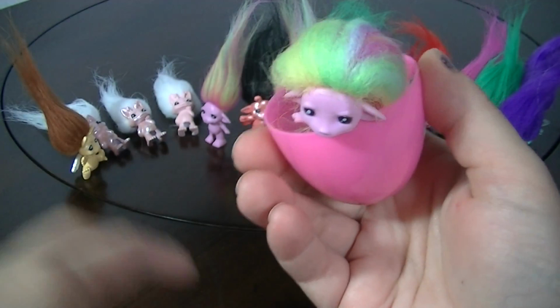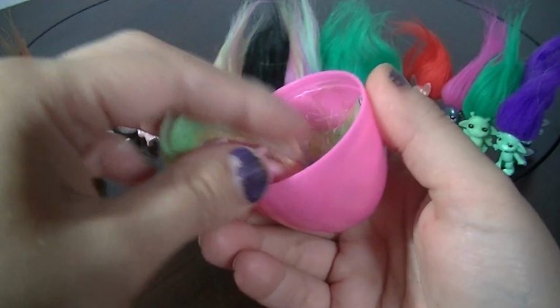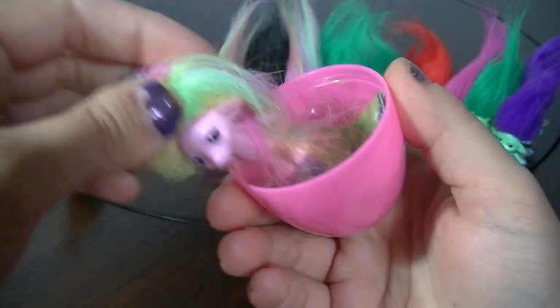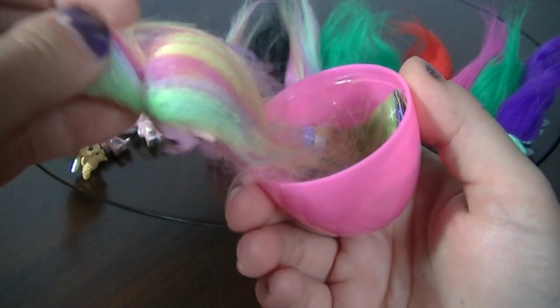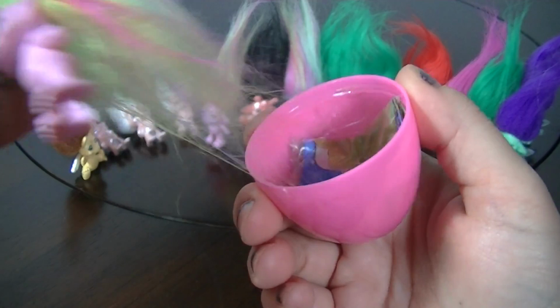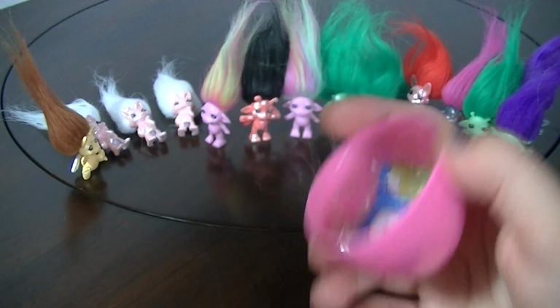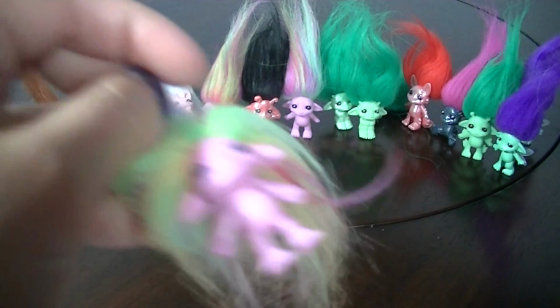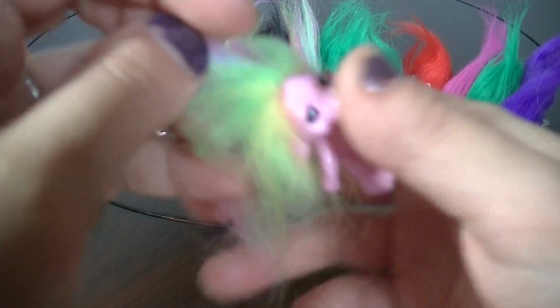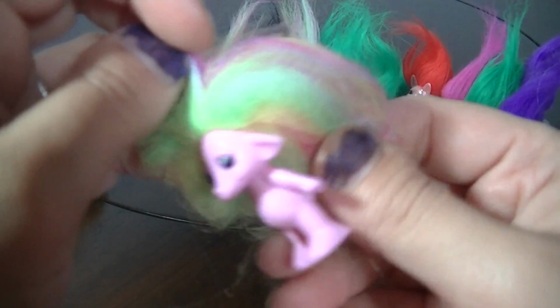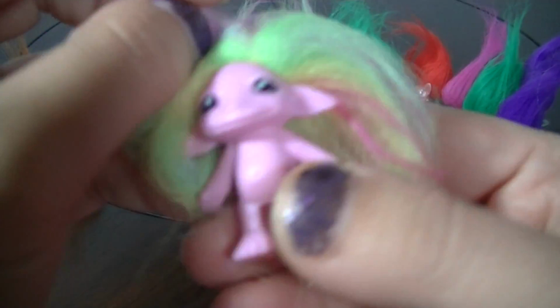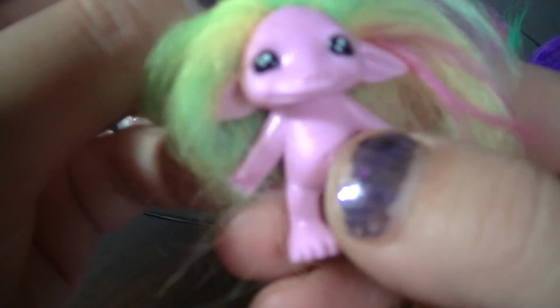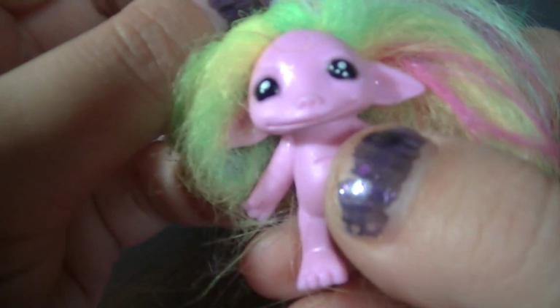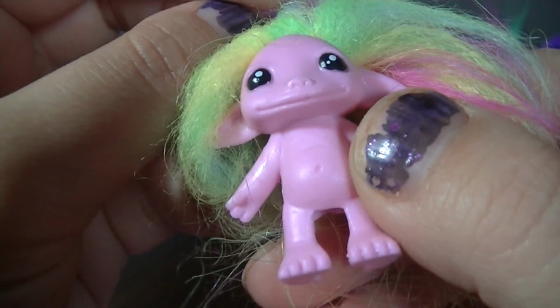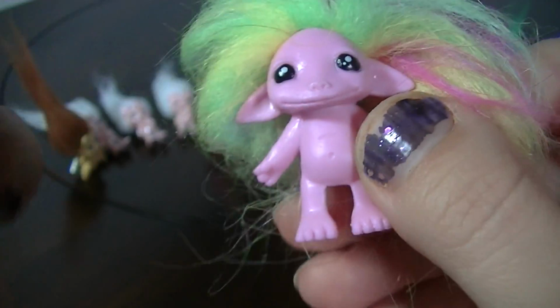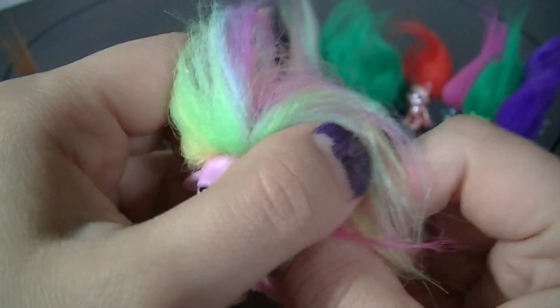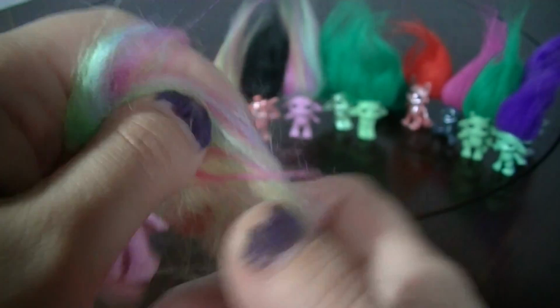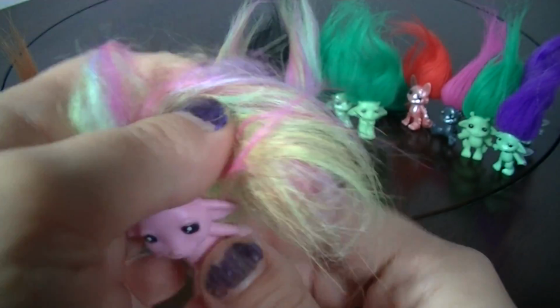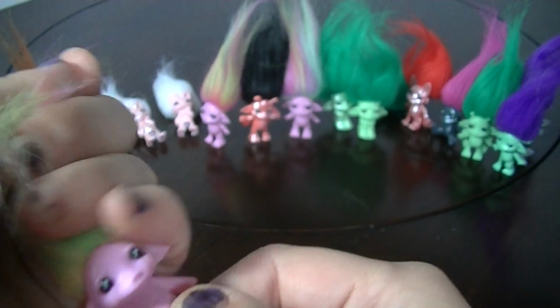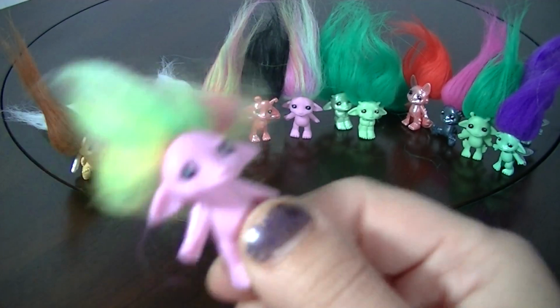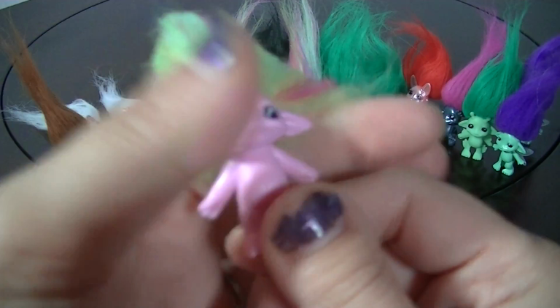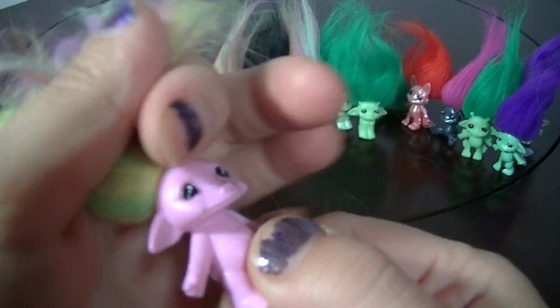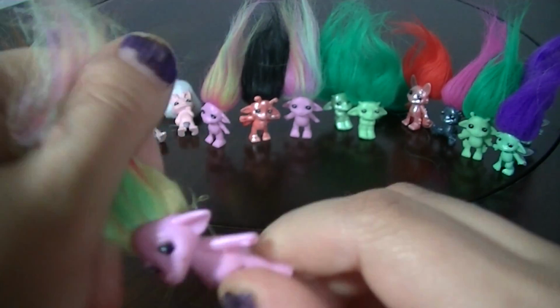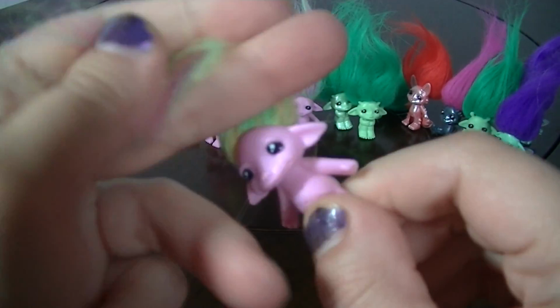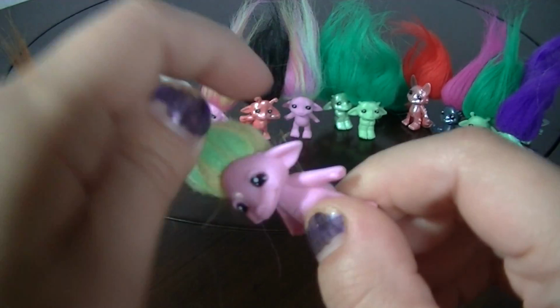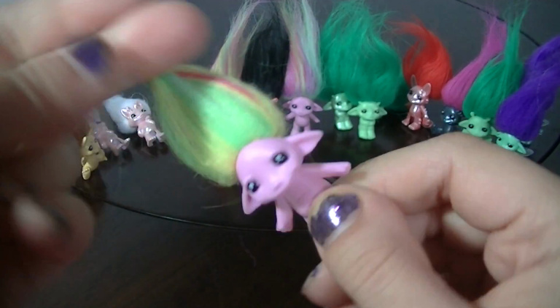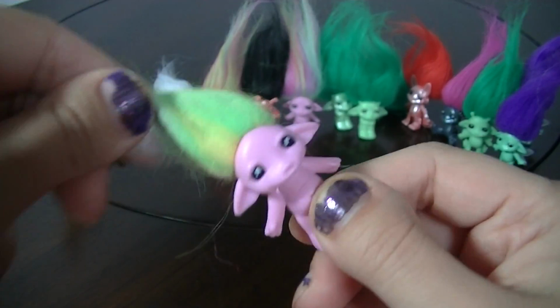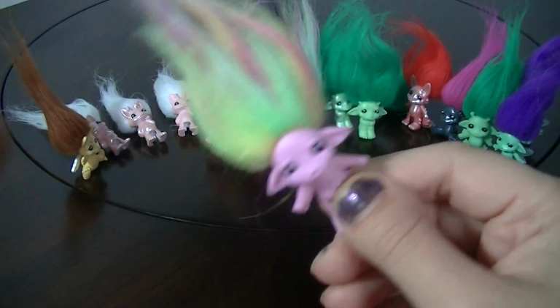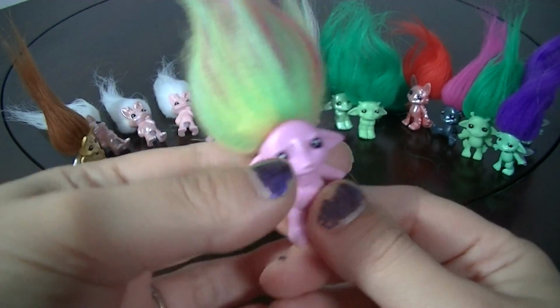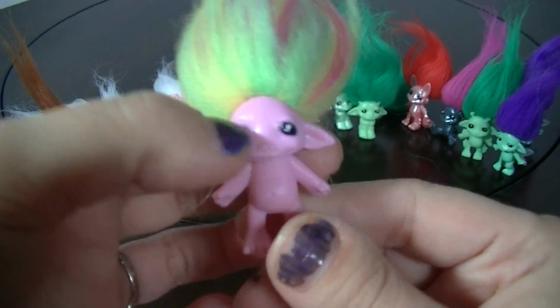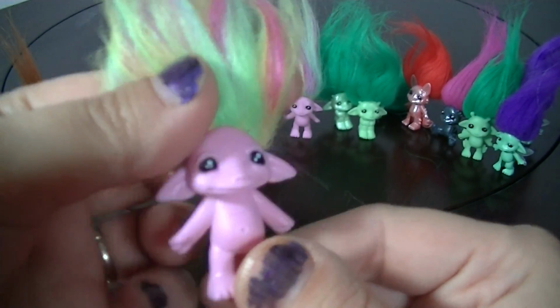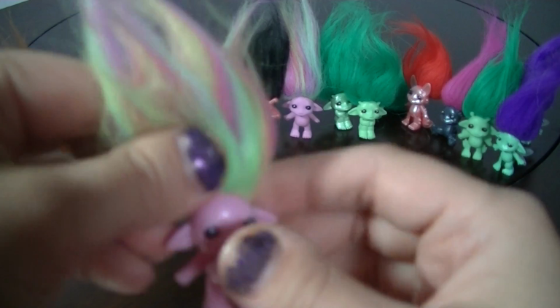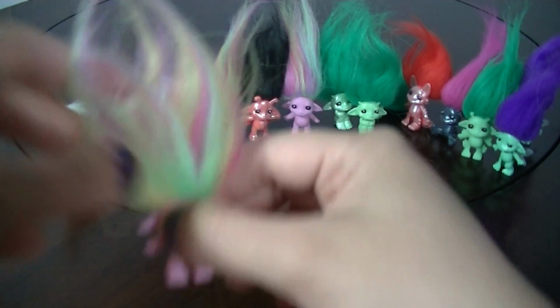Oh, it's Teeny Genie! Teeny Genie in standard finish — this is a duplicate too, so she'll be given away at some point.